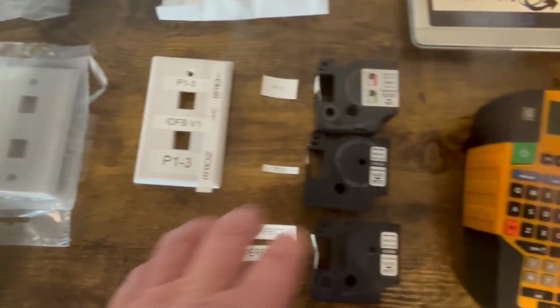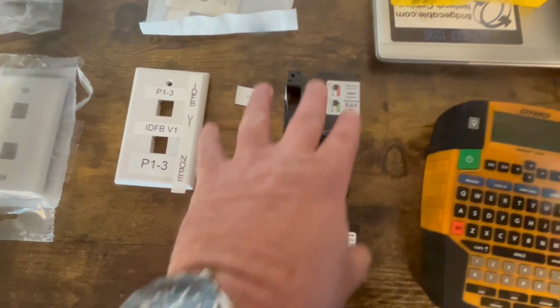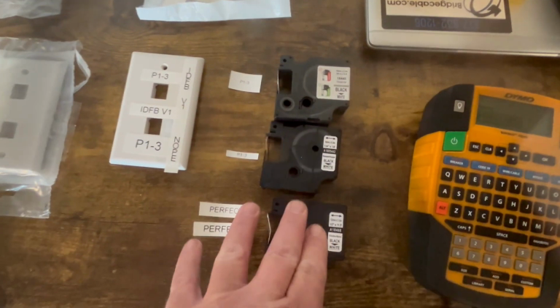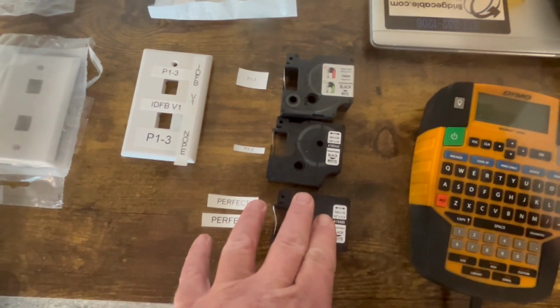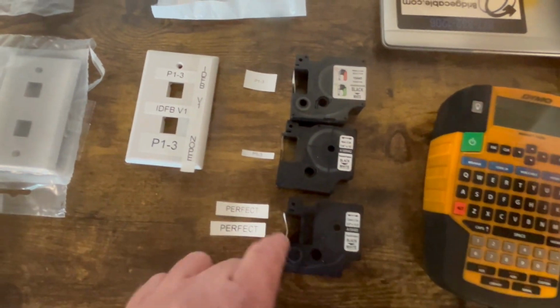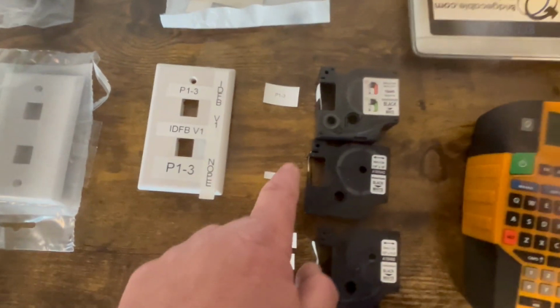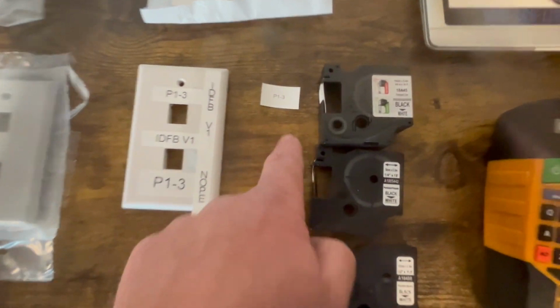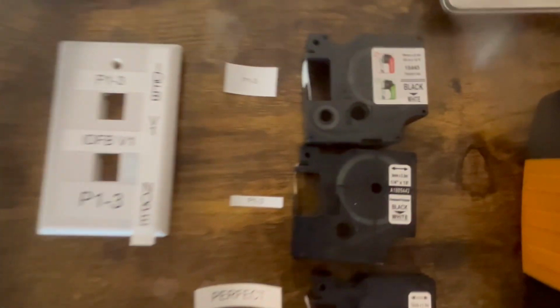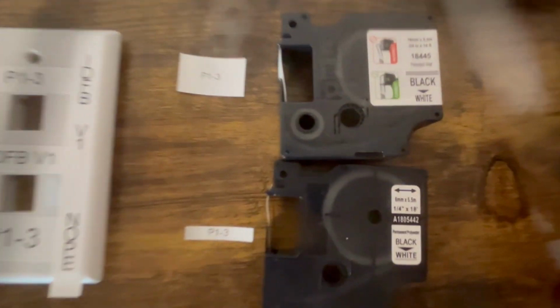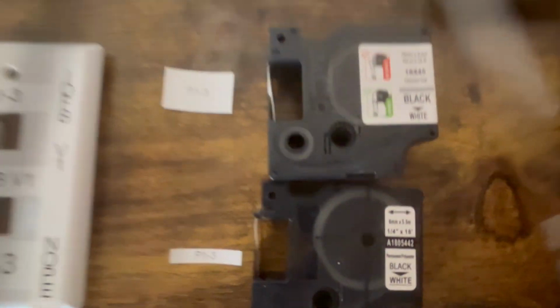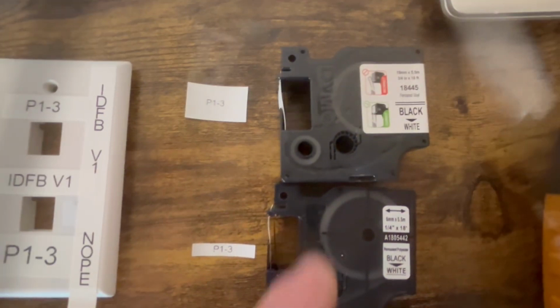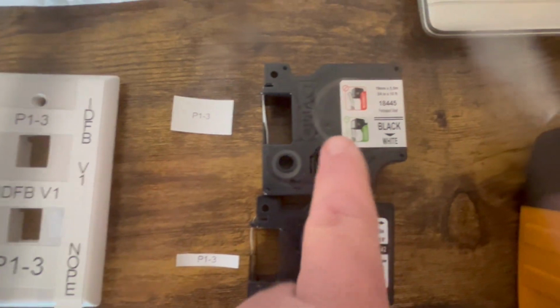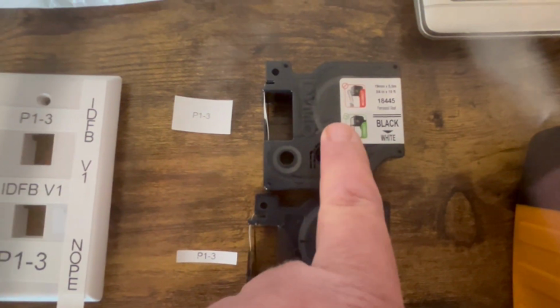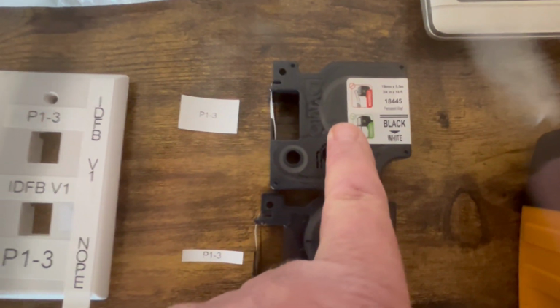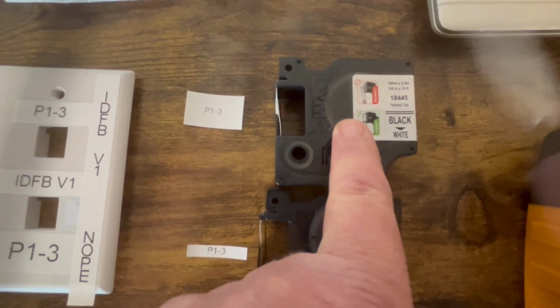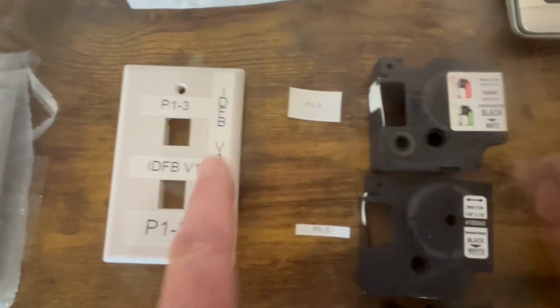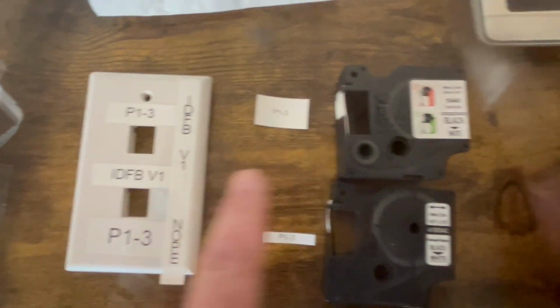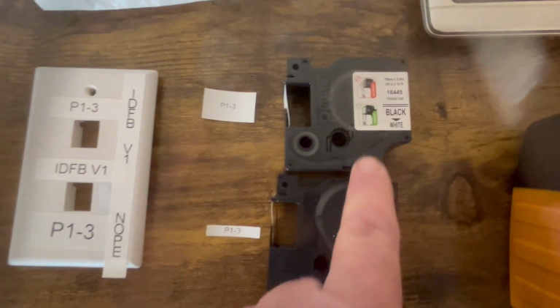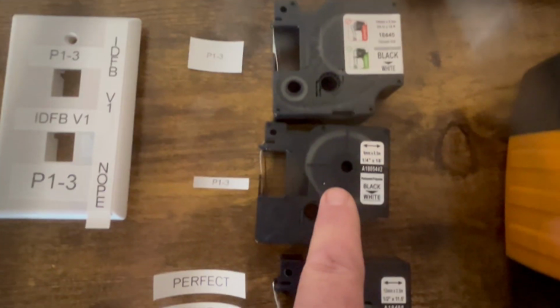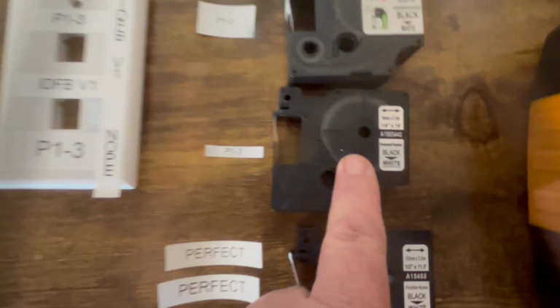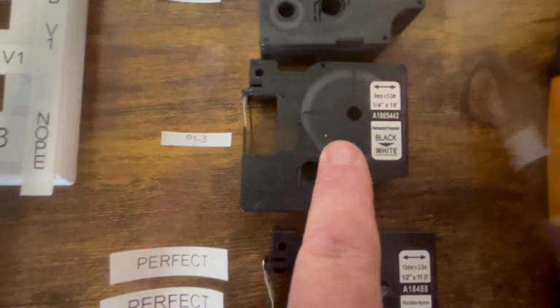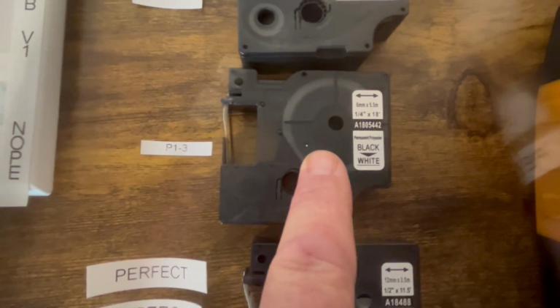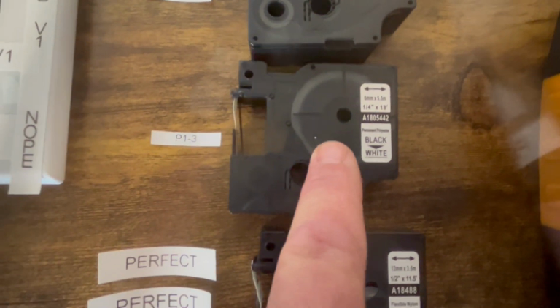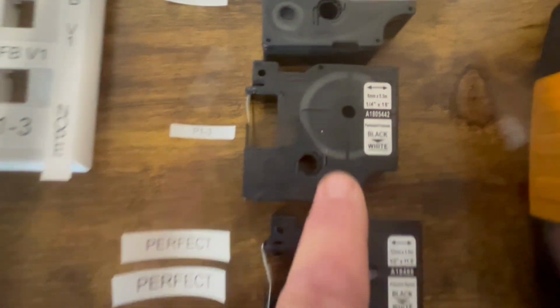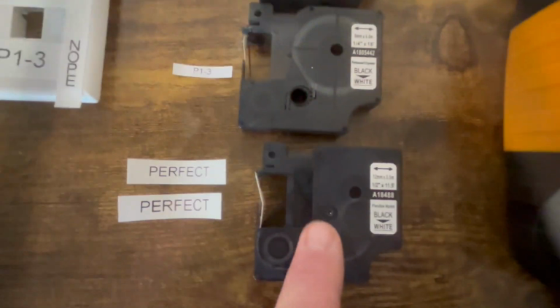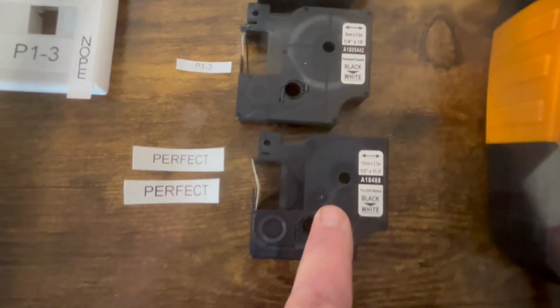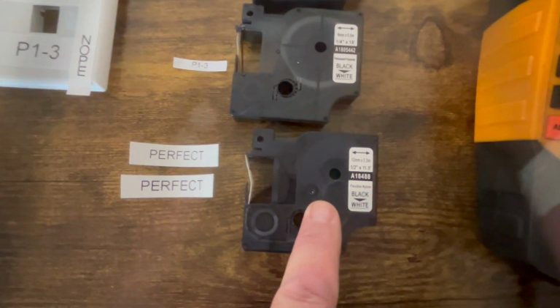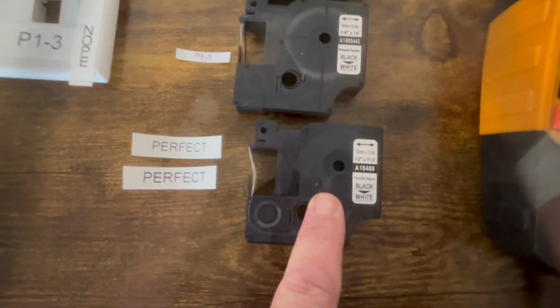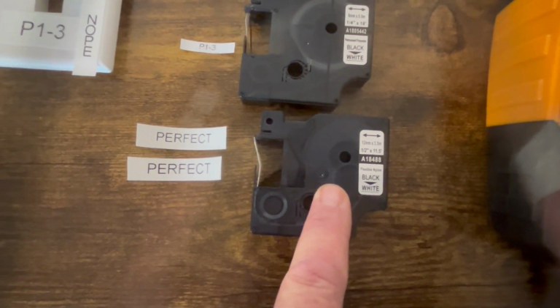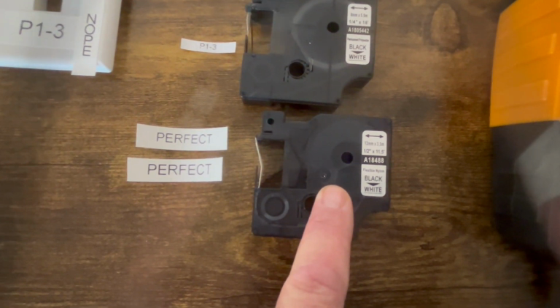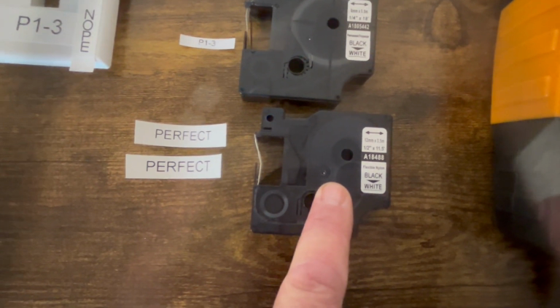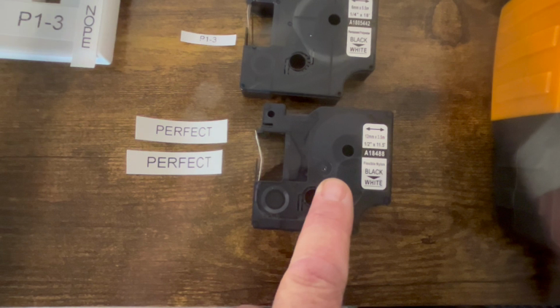These are an assortment of tapes — I've seen a lot of different things go on. You're not going to use the three-fourths for this size, and you're not going to use a one-fourth for this size. Half is beautiful.